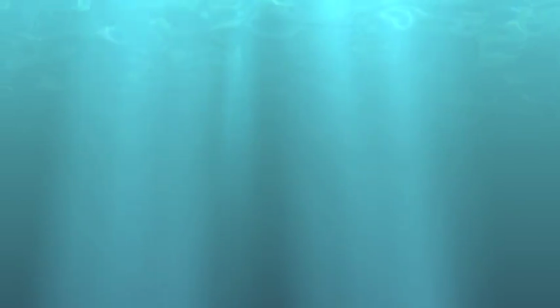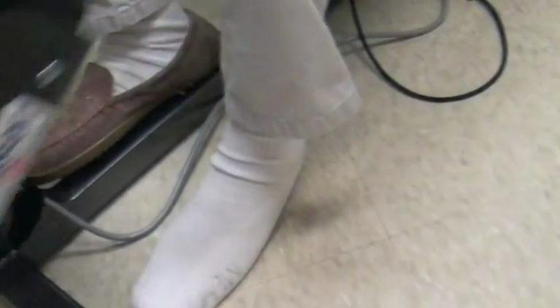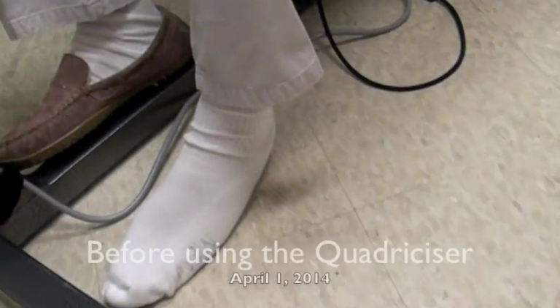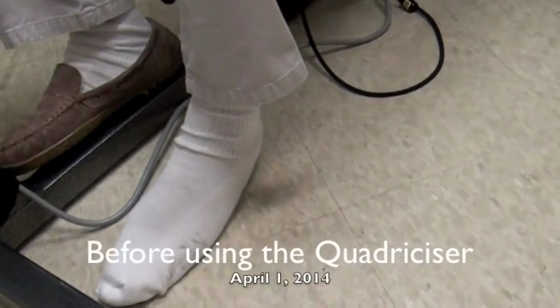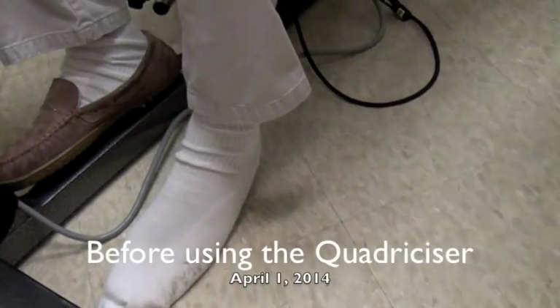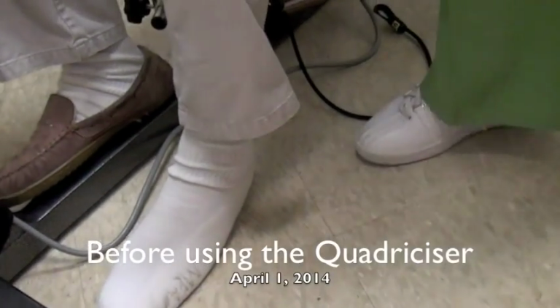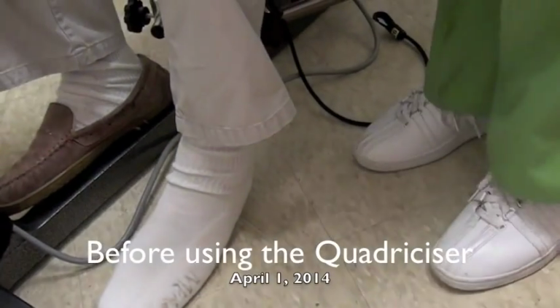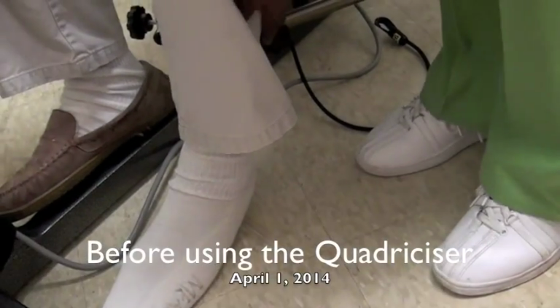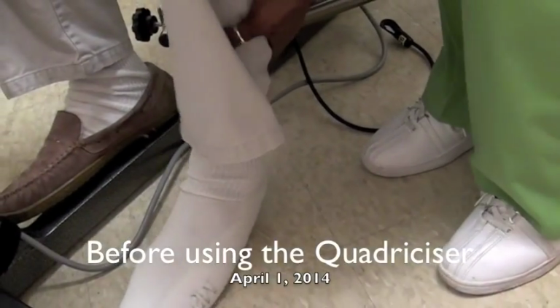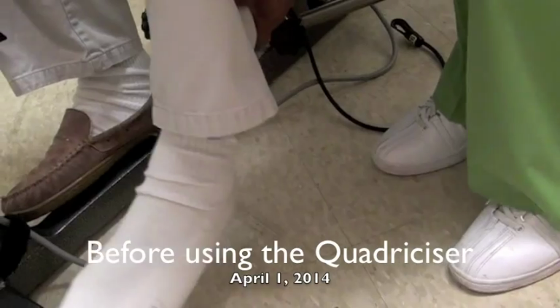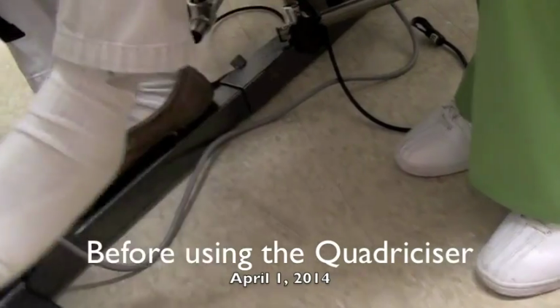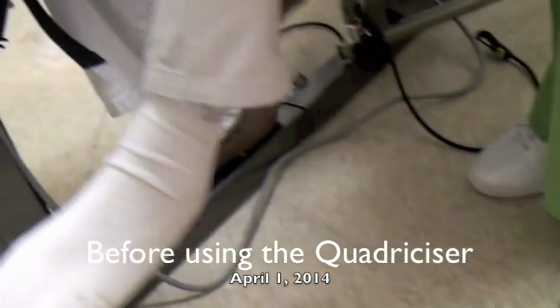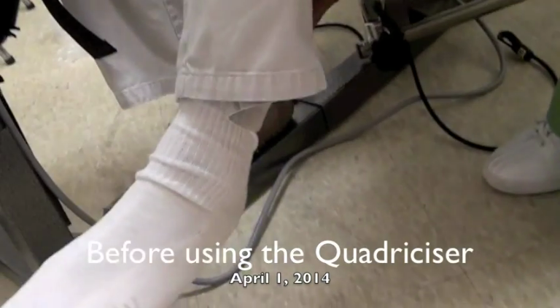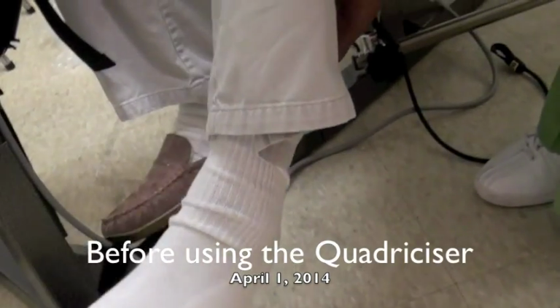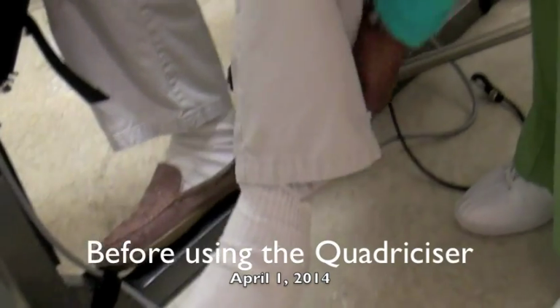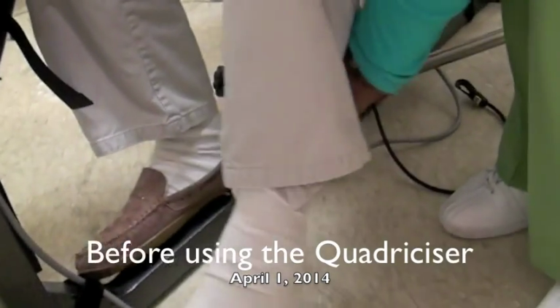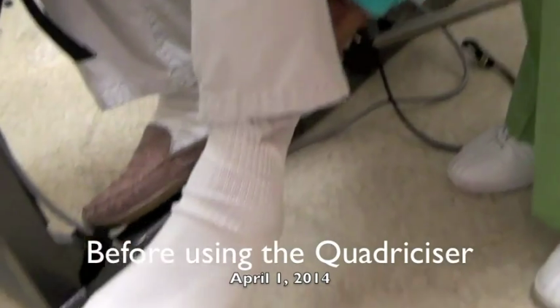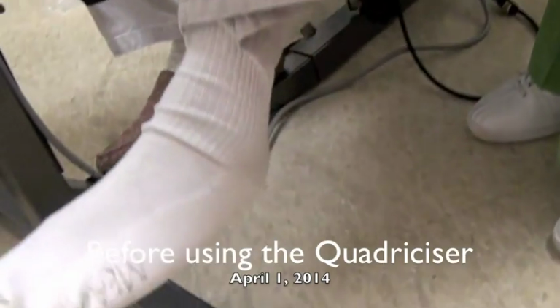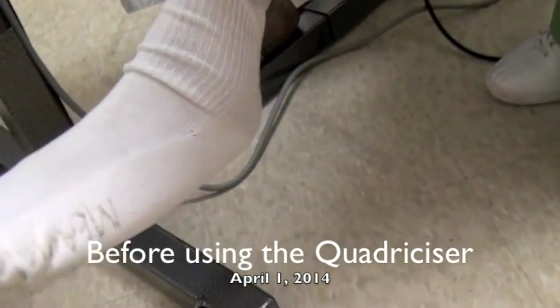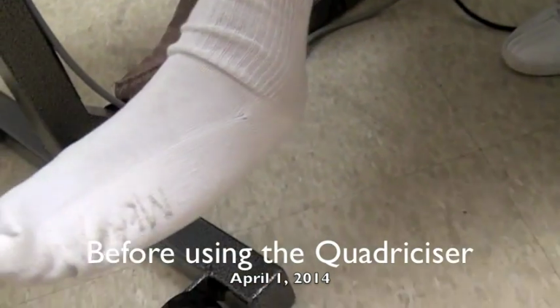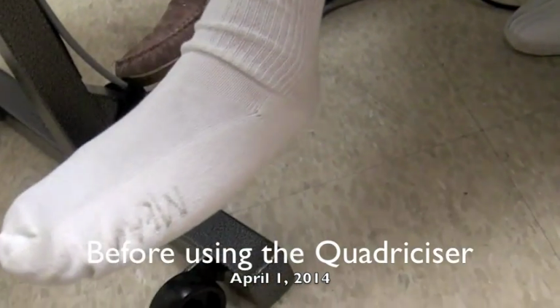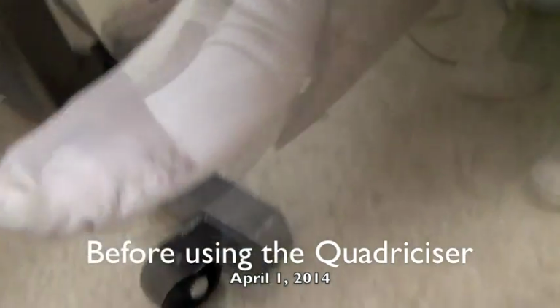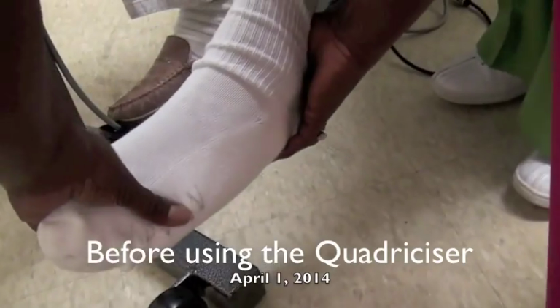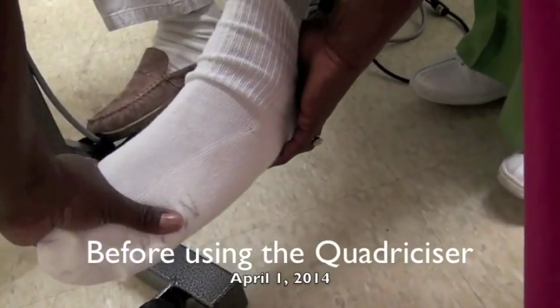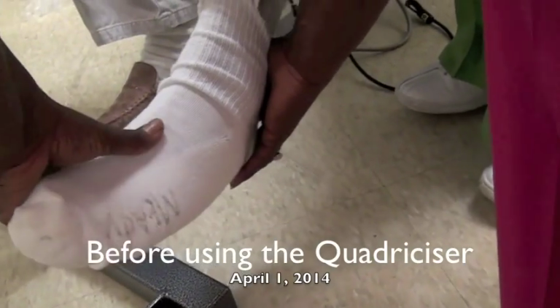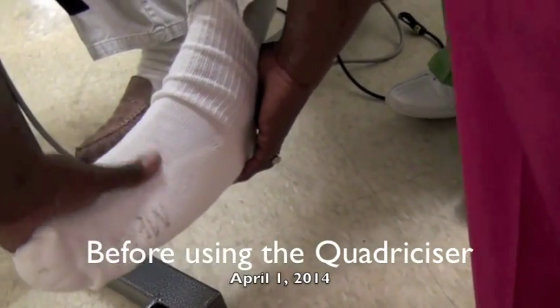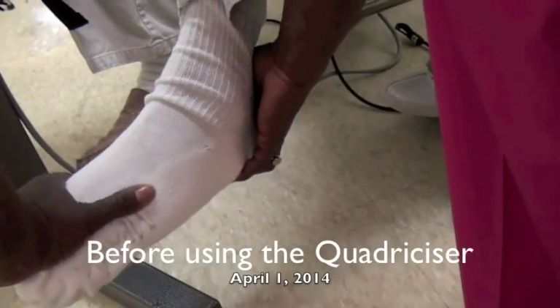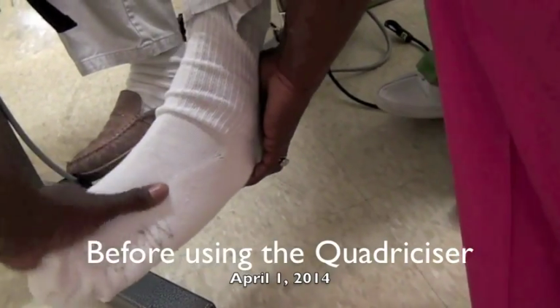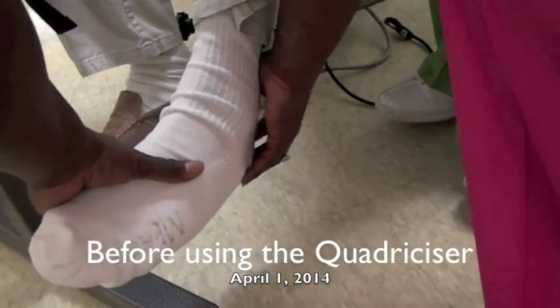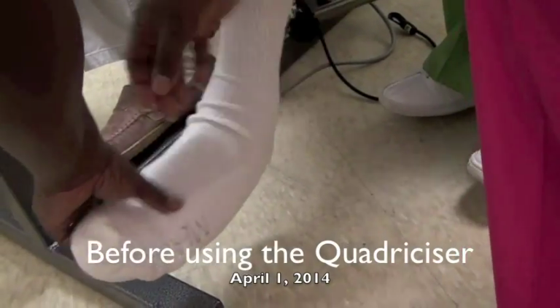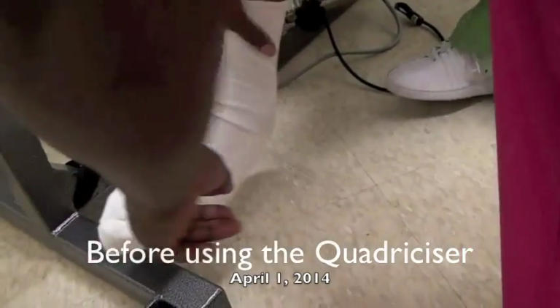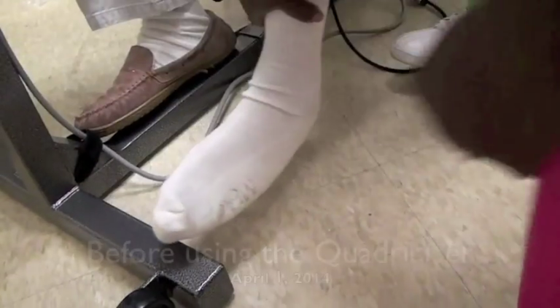Put up and show us how stiff it is. I just want to show you it's gonna be limber when he gets through. You can't even straighten his leg up. It just don't move. No, it is stiff, isn't it?